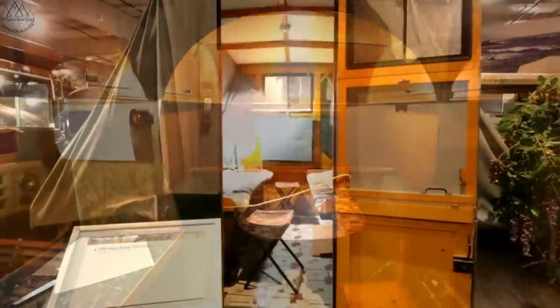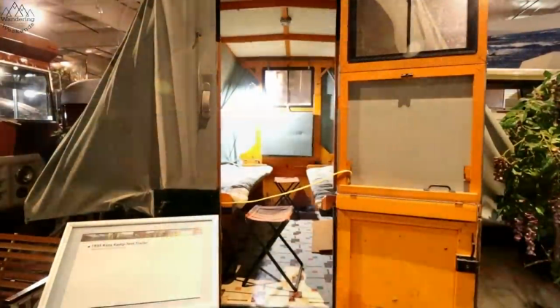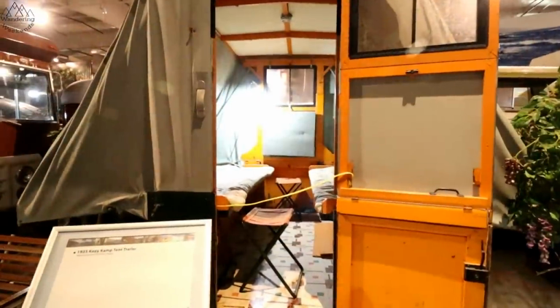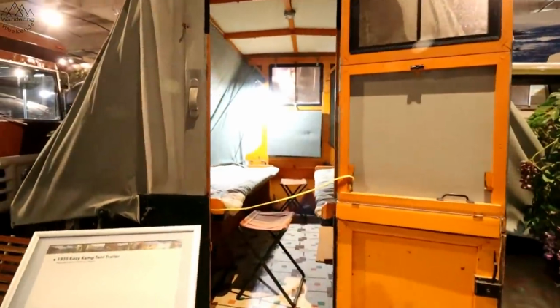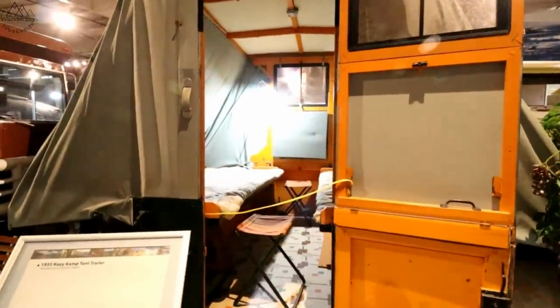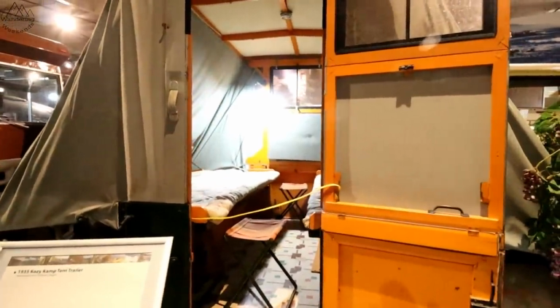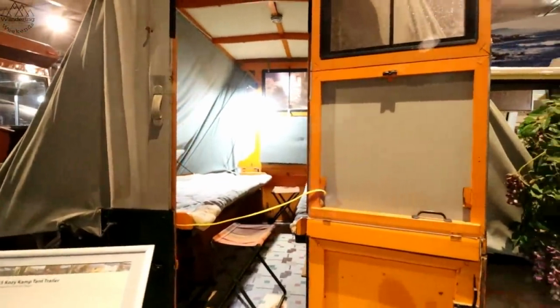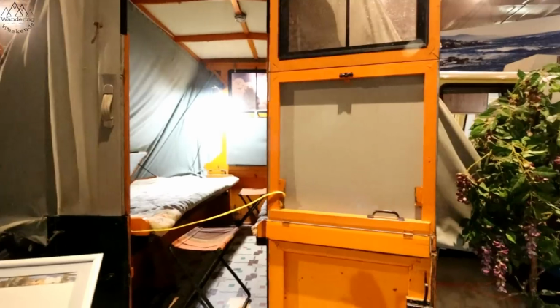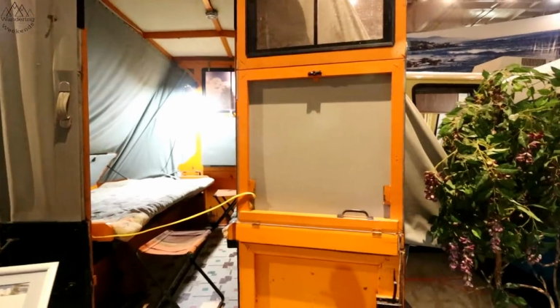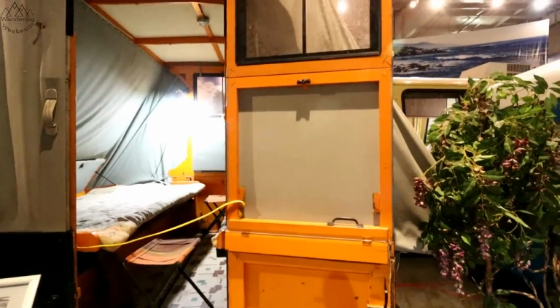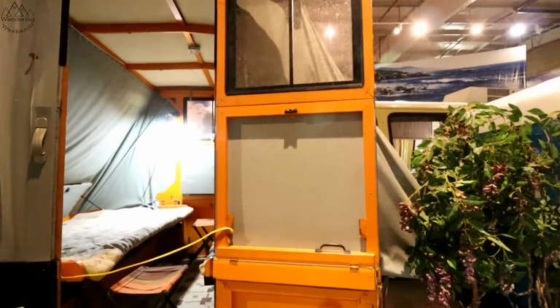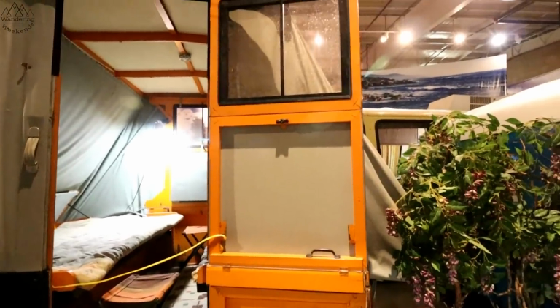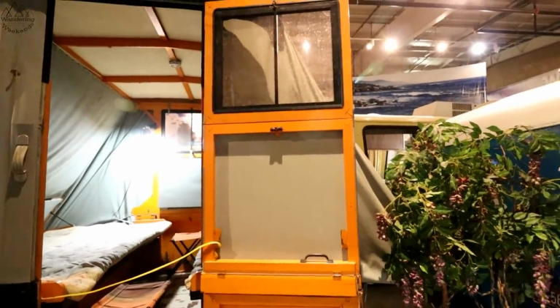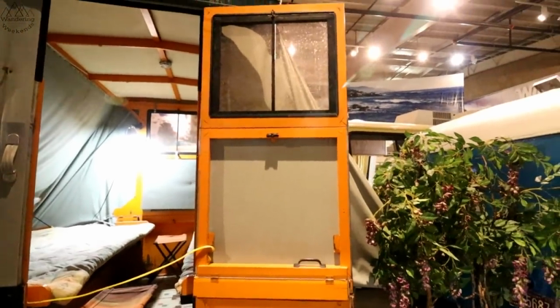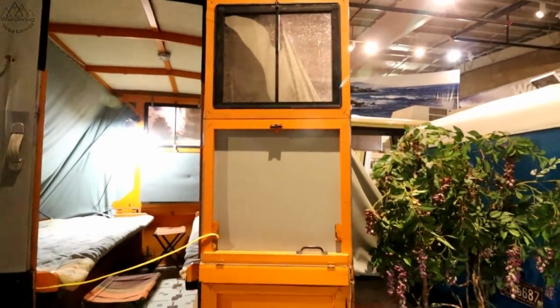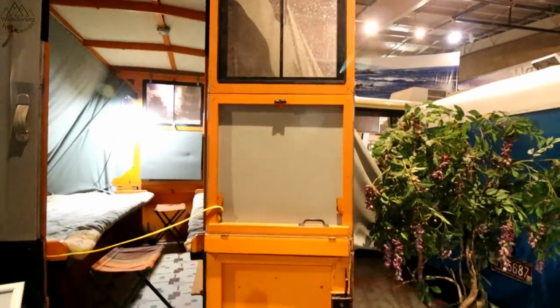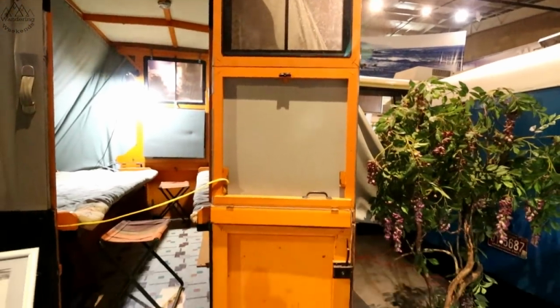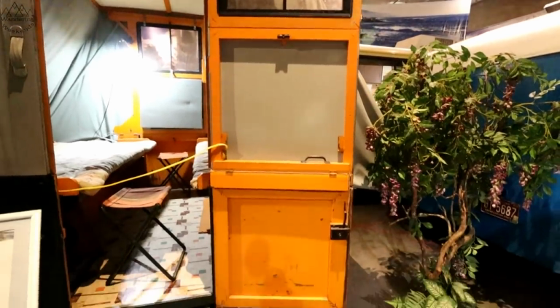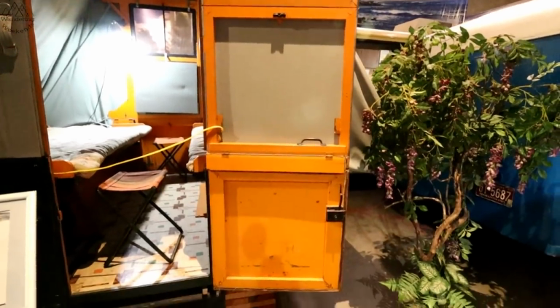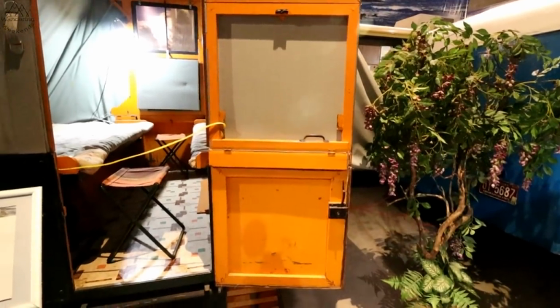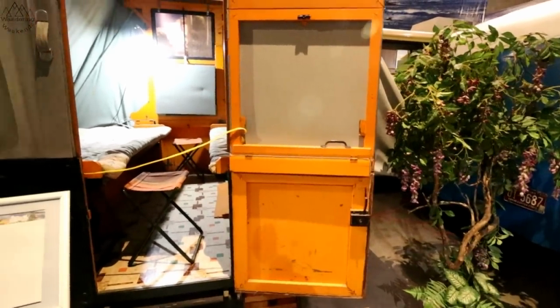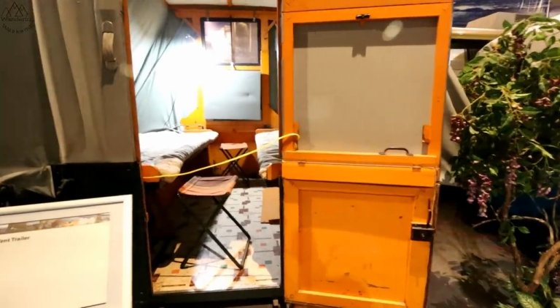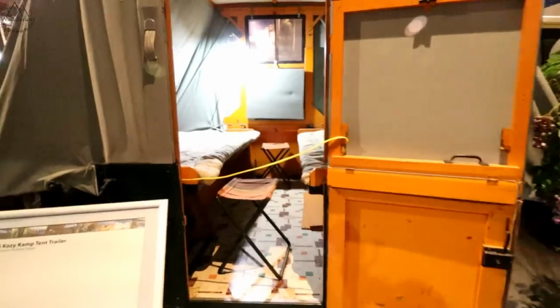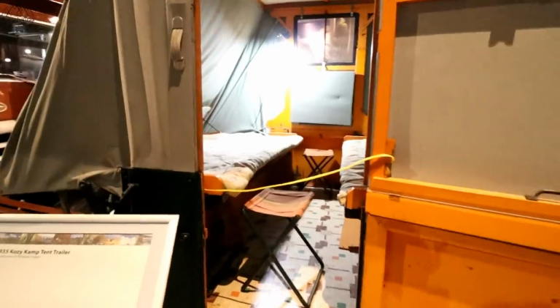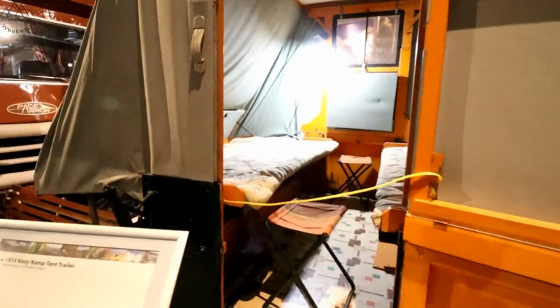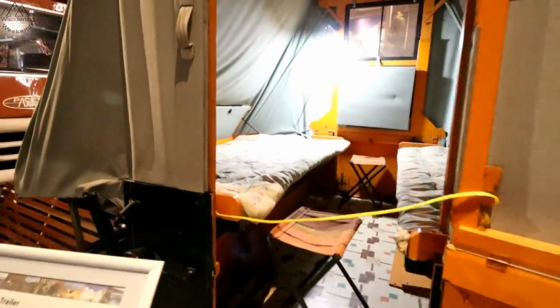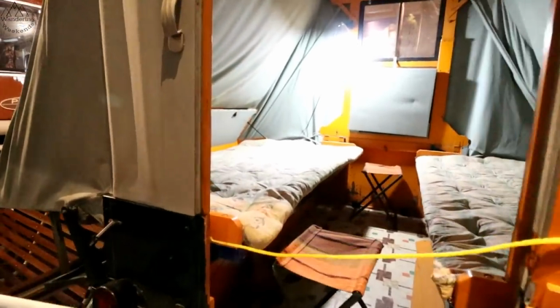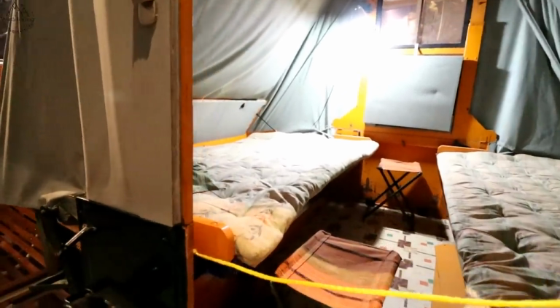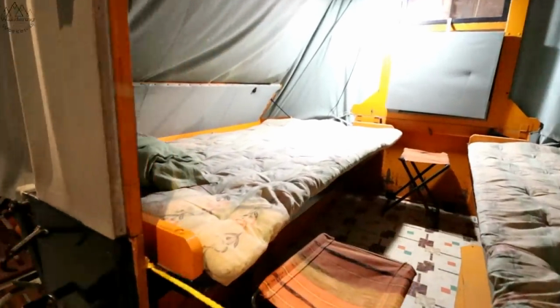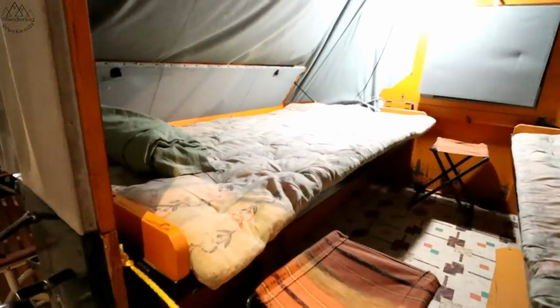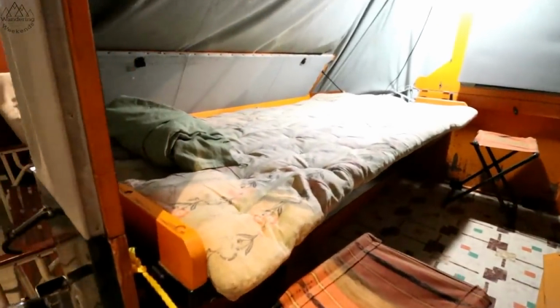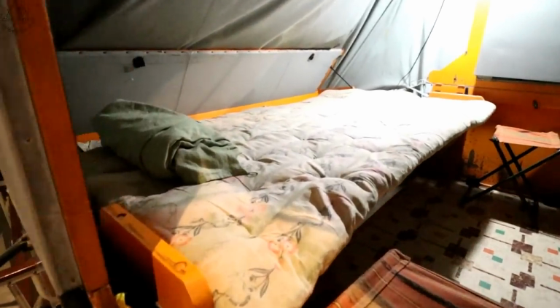One of the first pop-ups: a 1935 Cozy Camp tent trailer. You can see how the door folds for storage, and then pretty much just two cots.